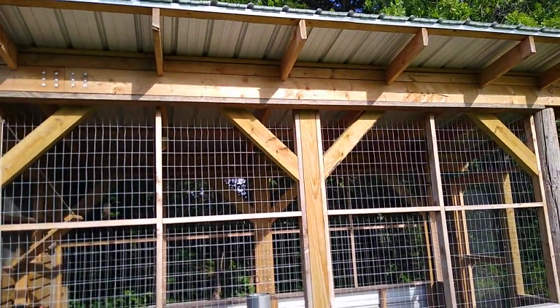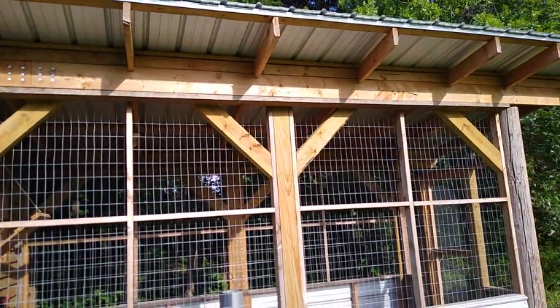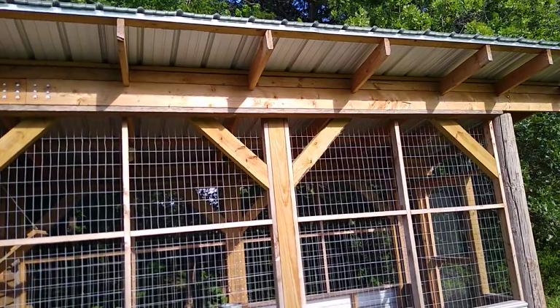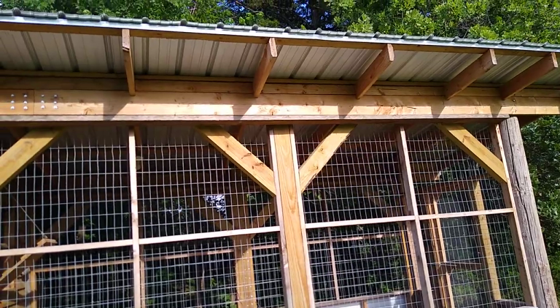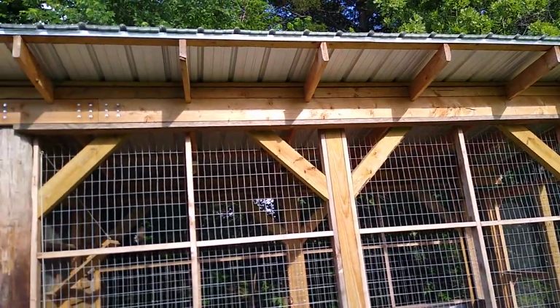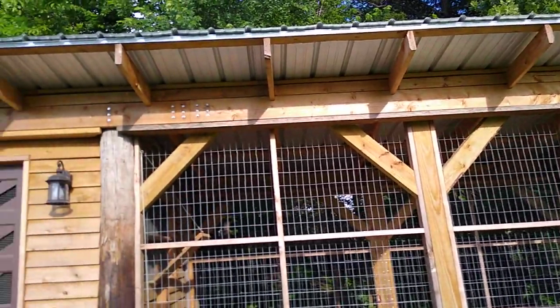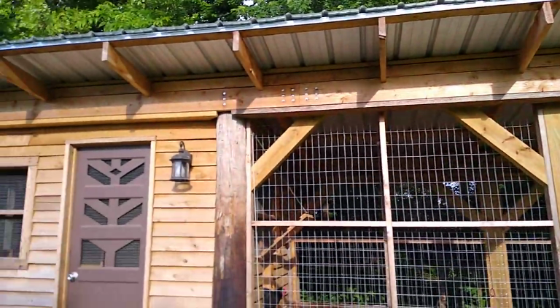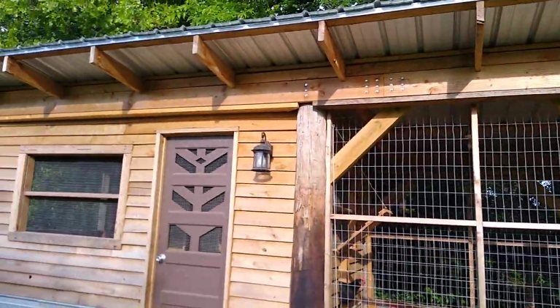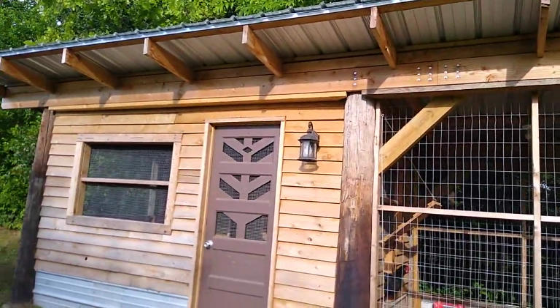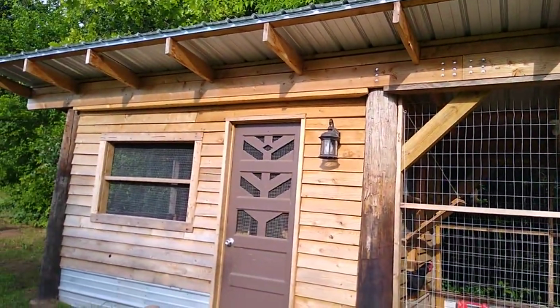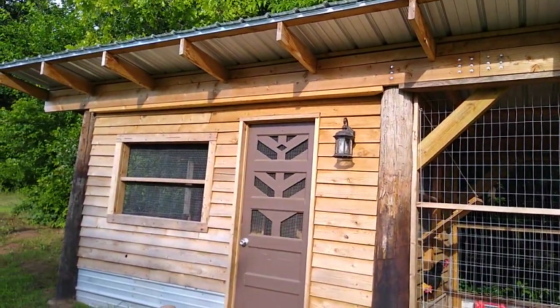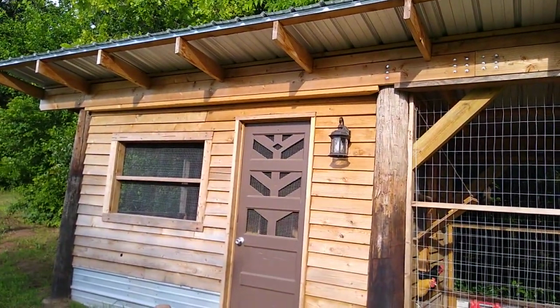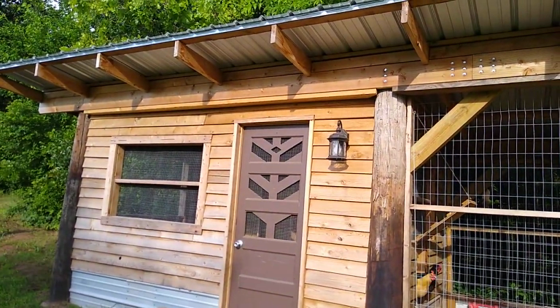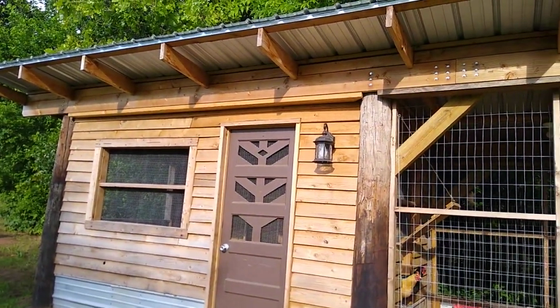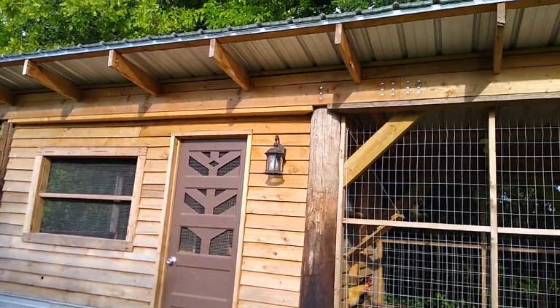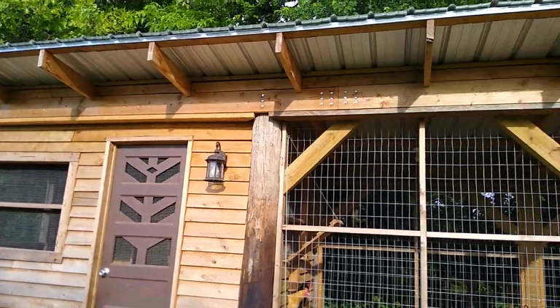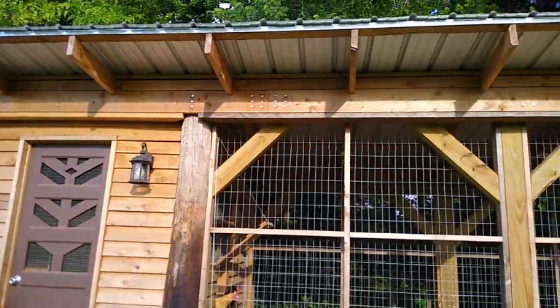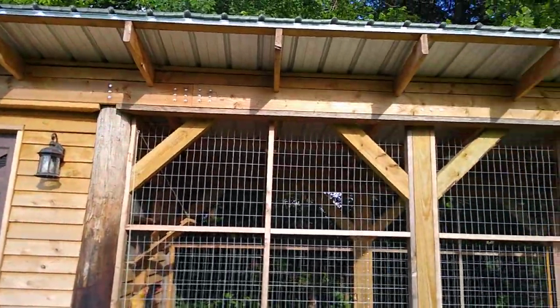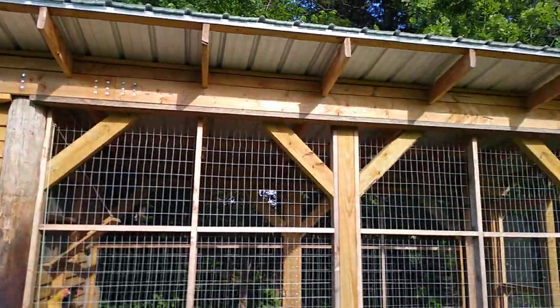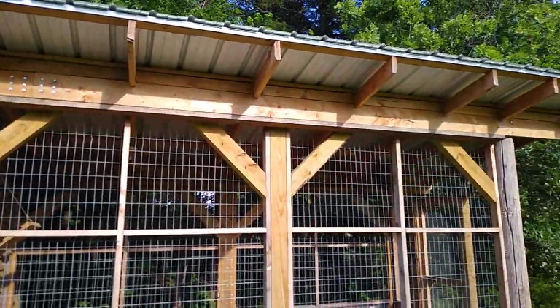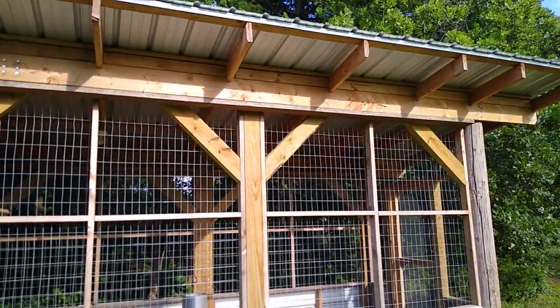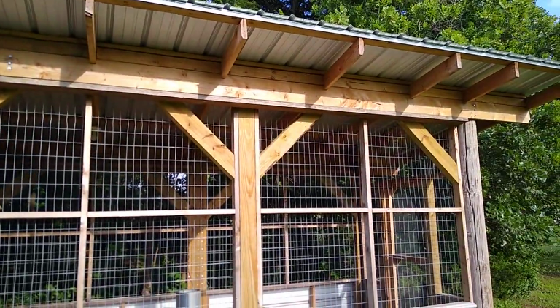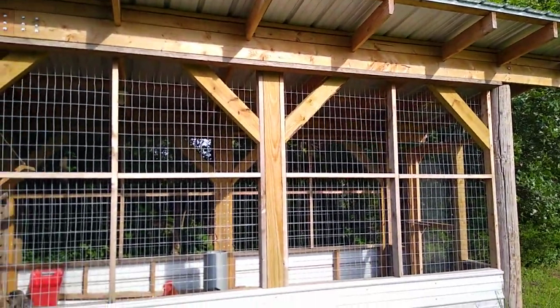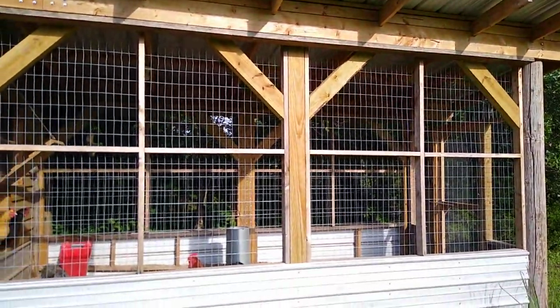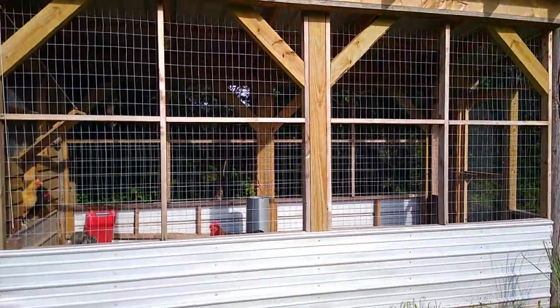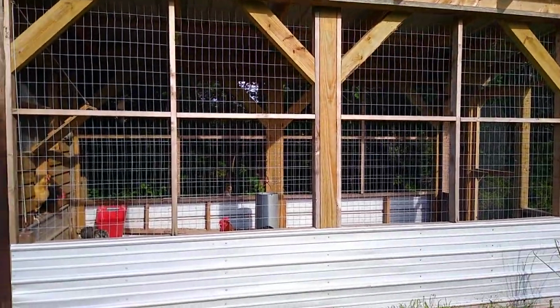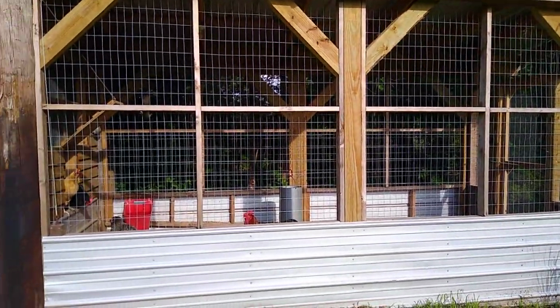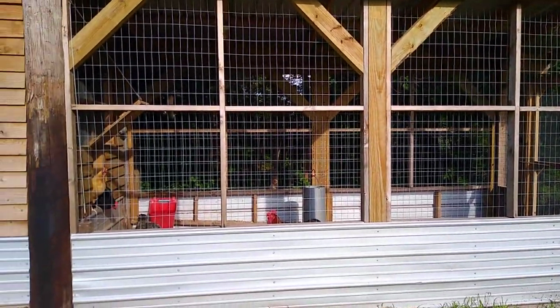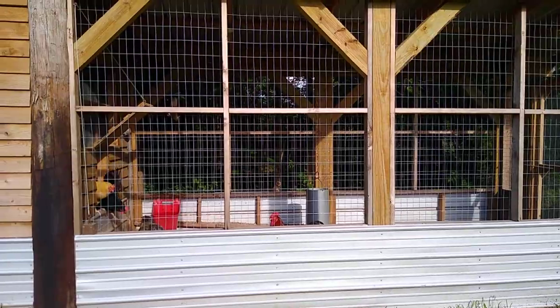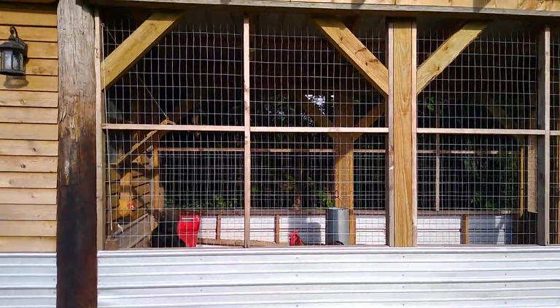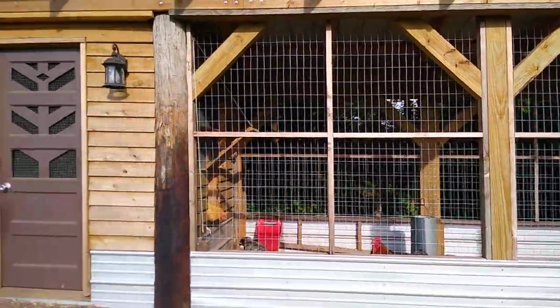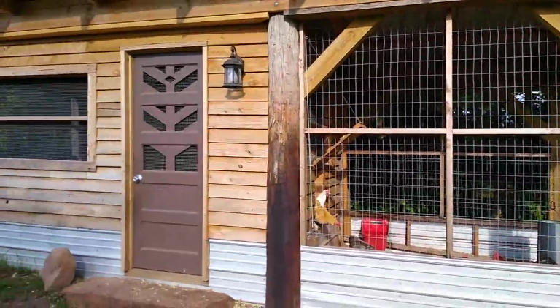What I did buy new was the metal roofing itself at the top, but it wasn't very expensive. It's all post-and-frame construction, and then I built walls between the beams.